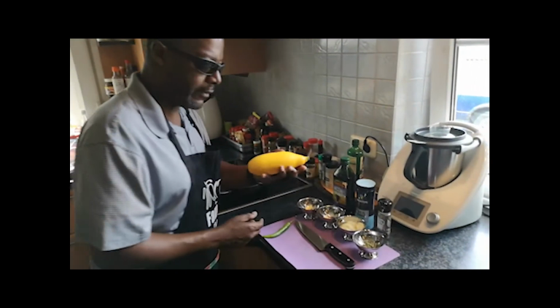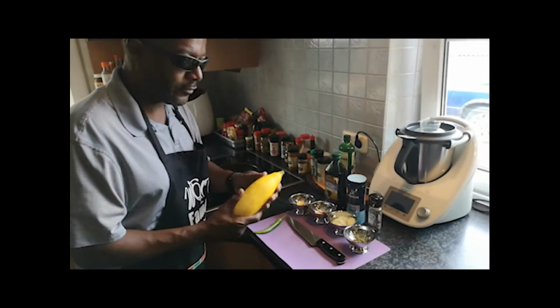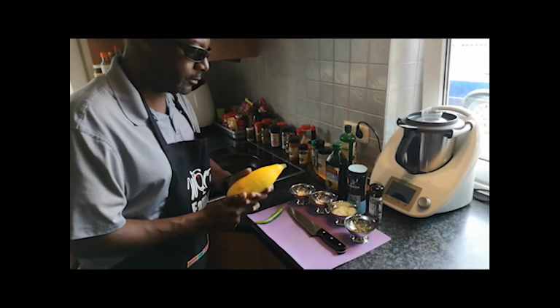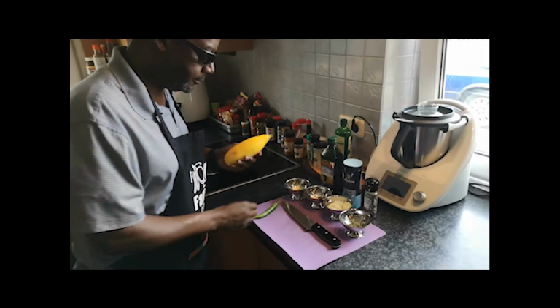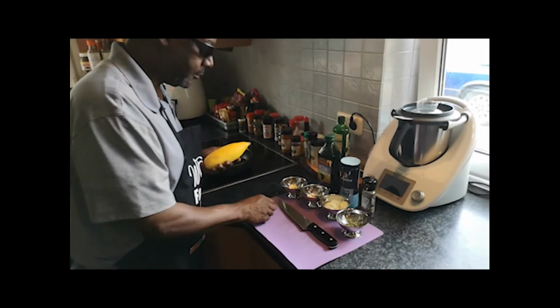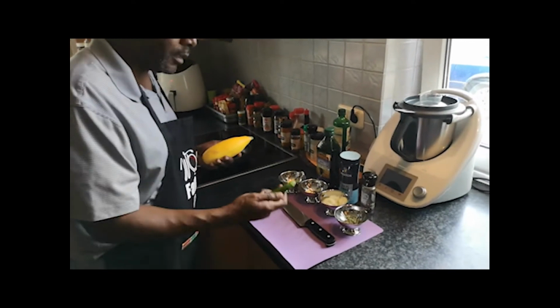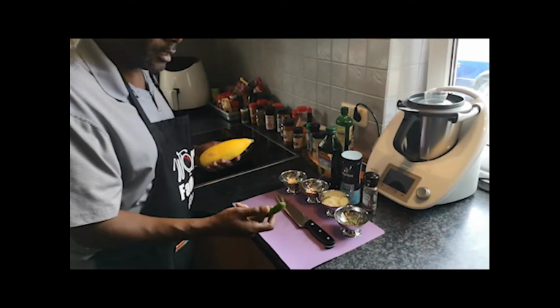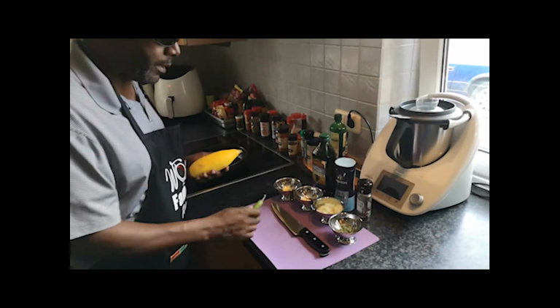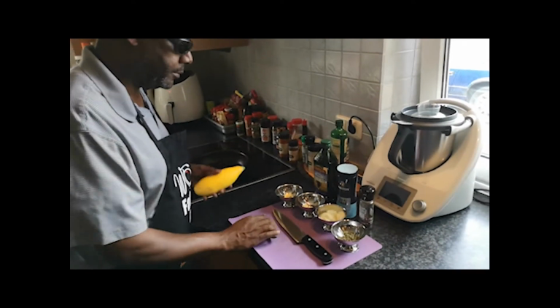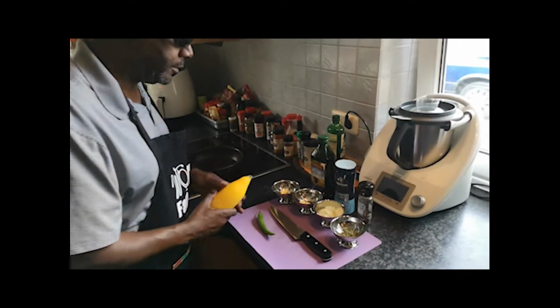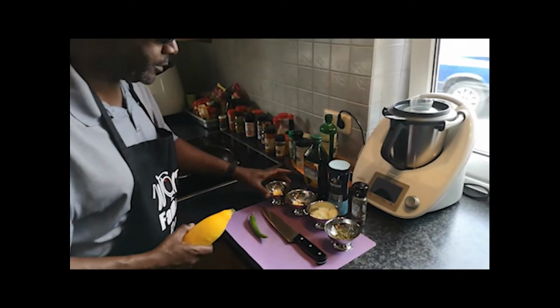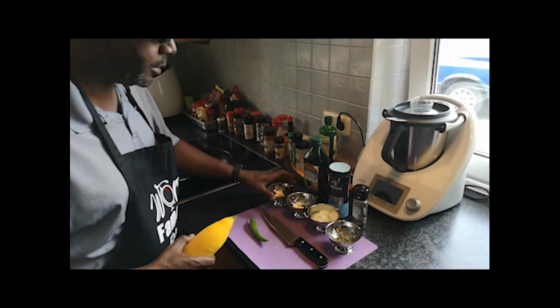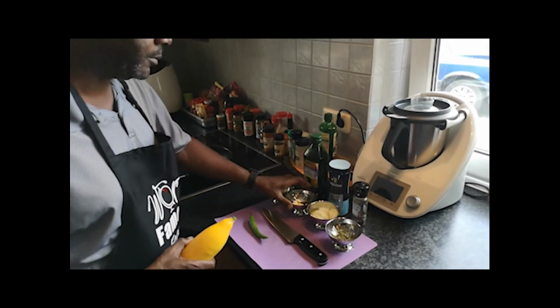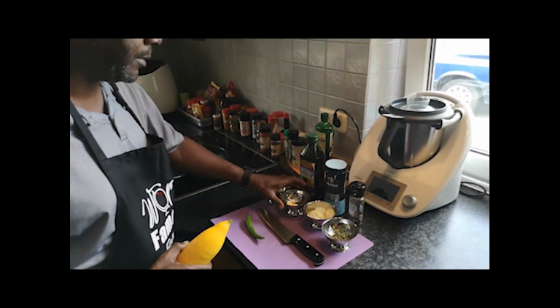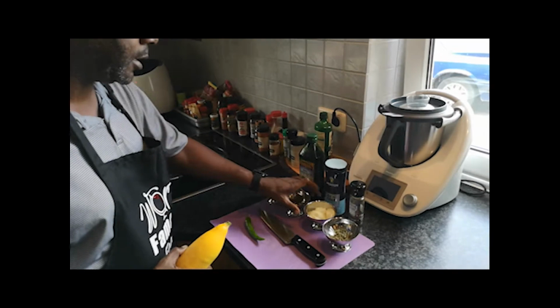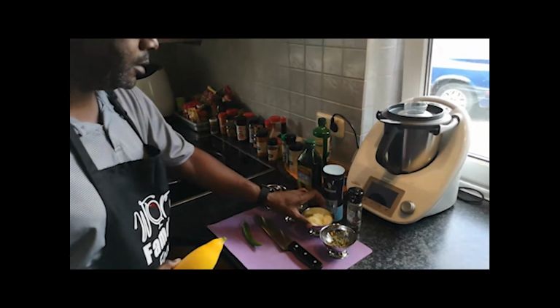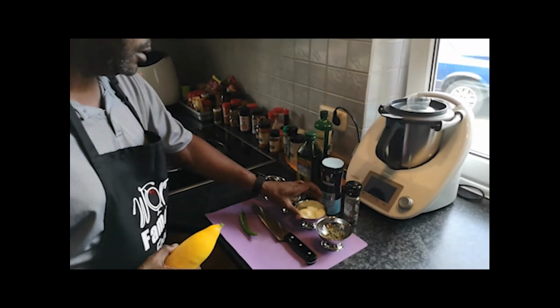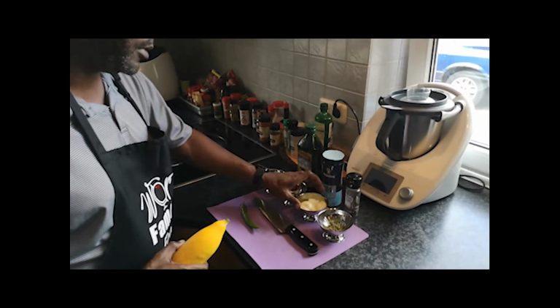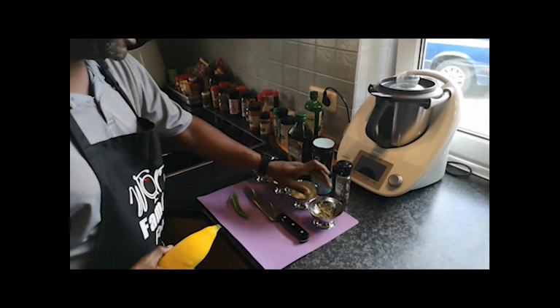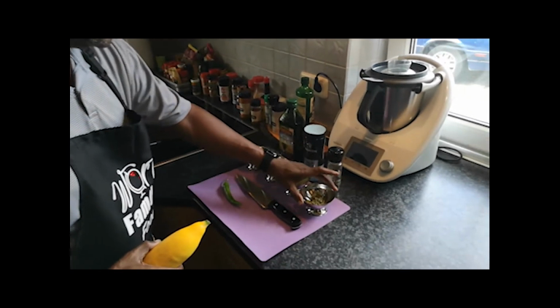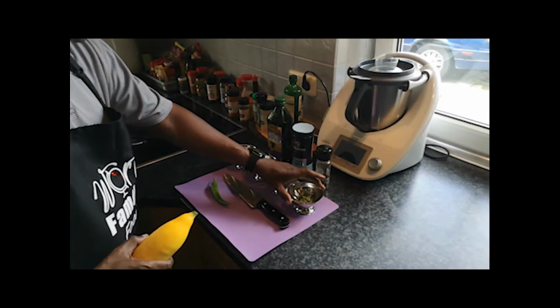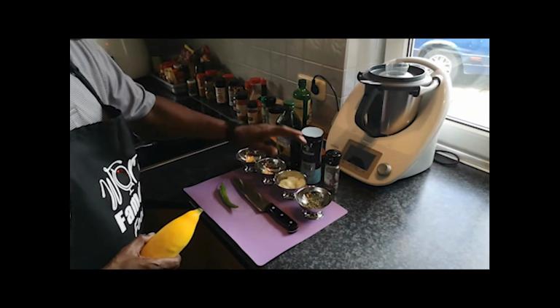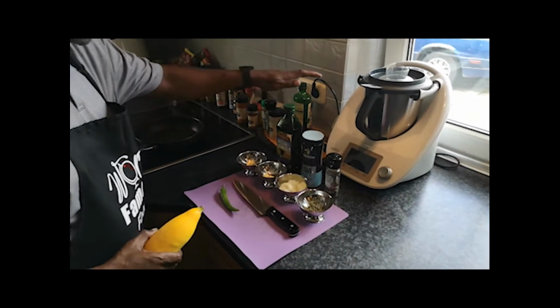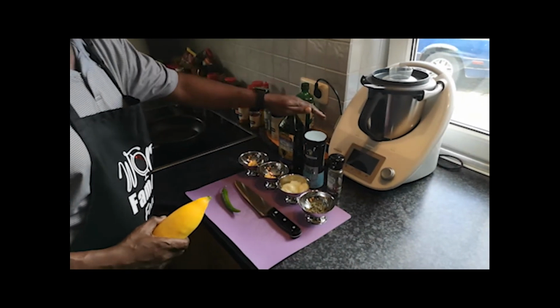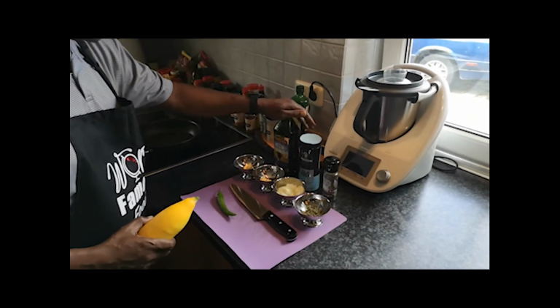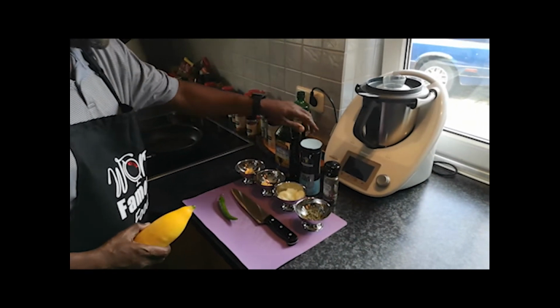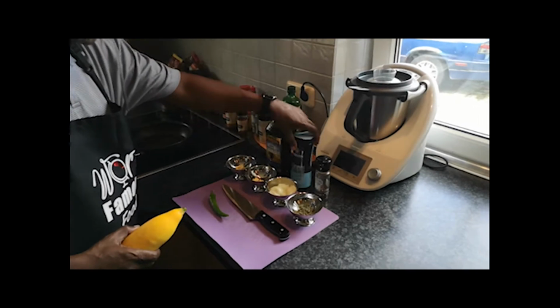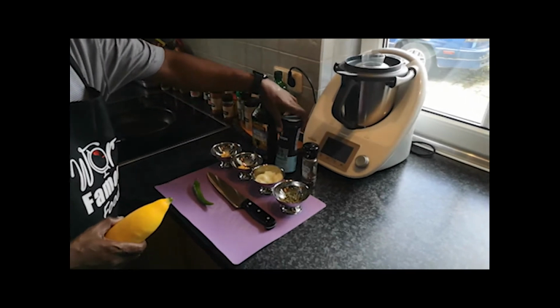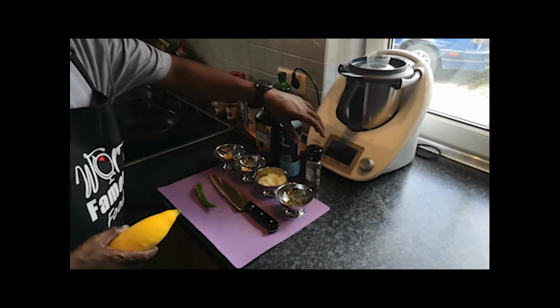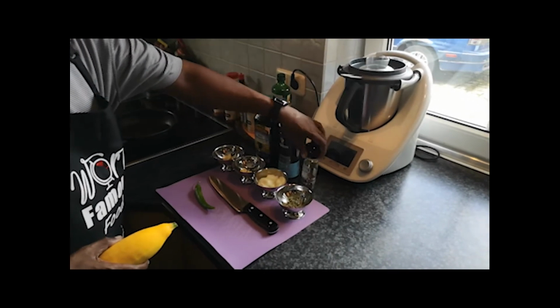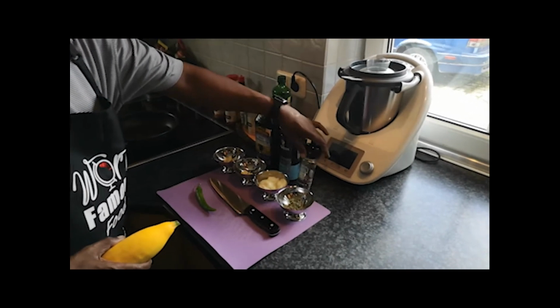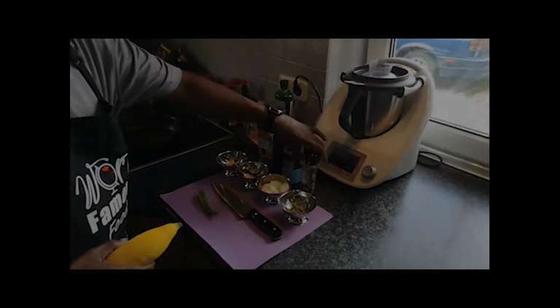We've got a squash from our garden, cayenne pepper, some butter, some chopped garlic, a small onion, dried thyme, grapeseed oil, sea salt, and smoked black pepper.